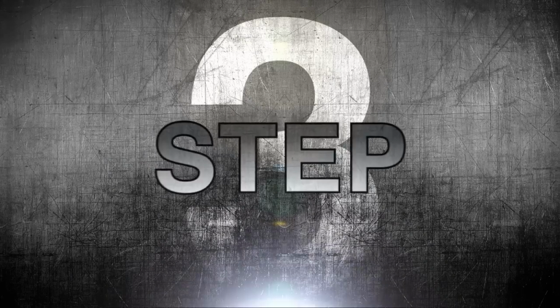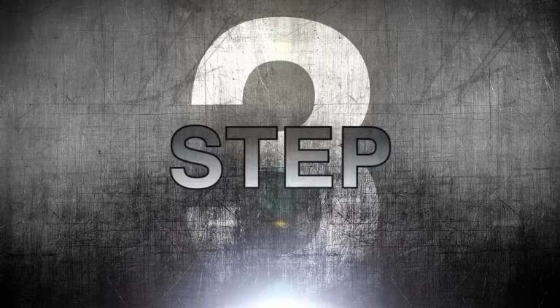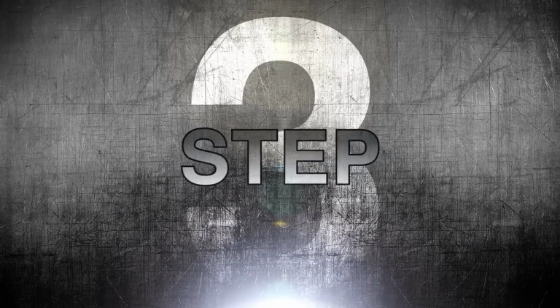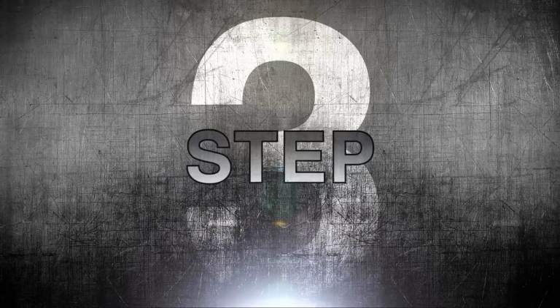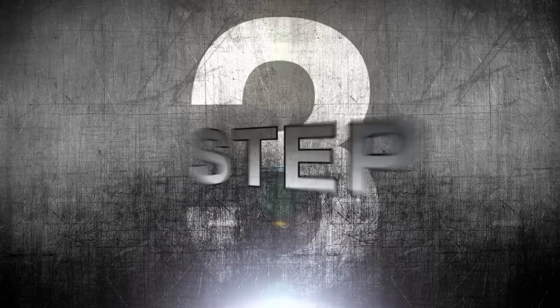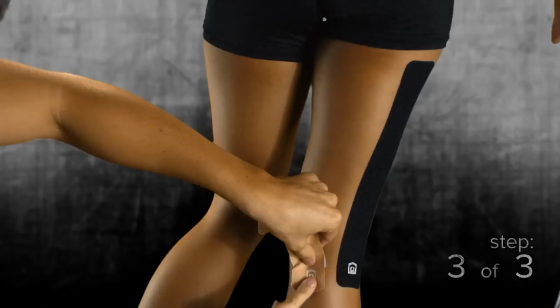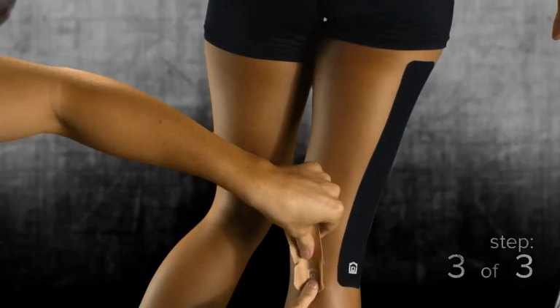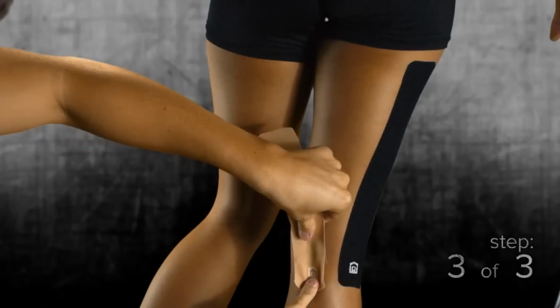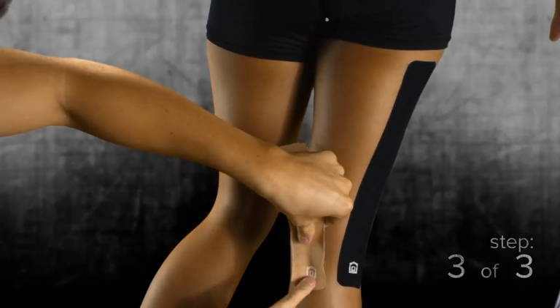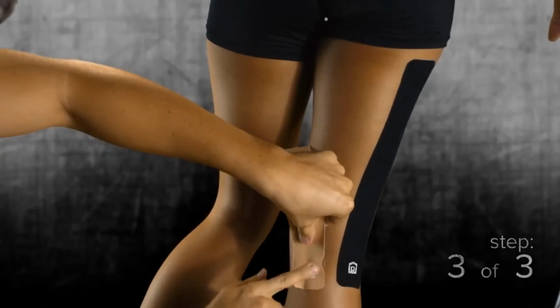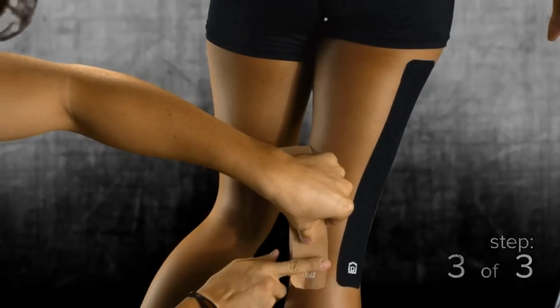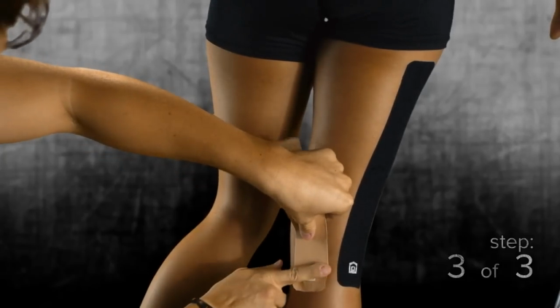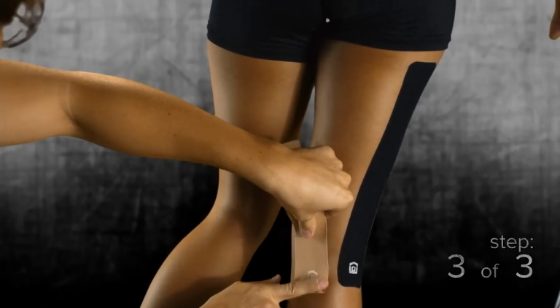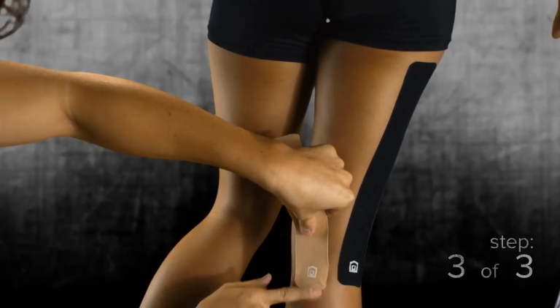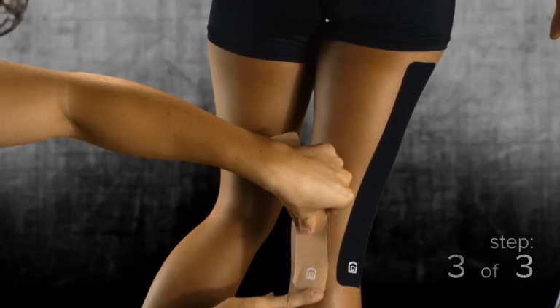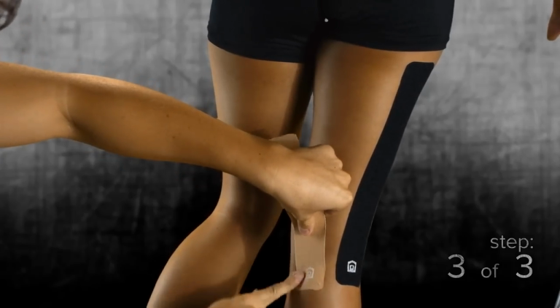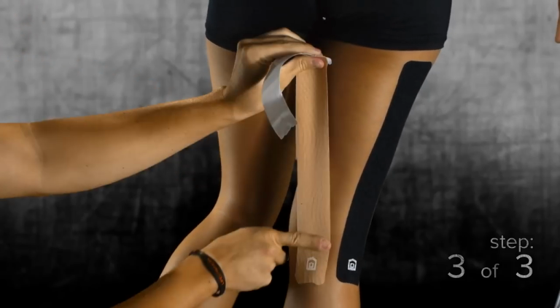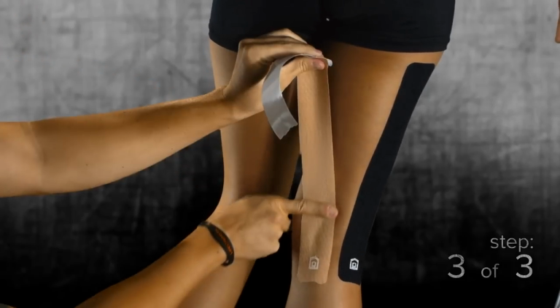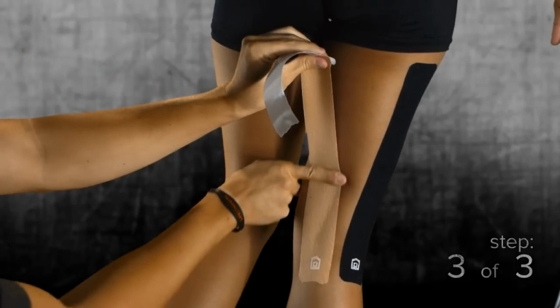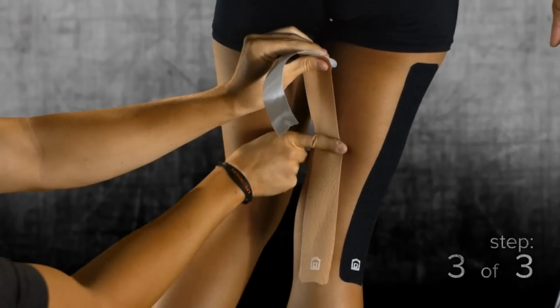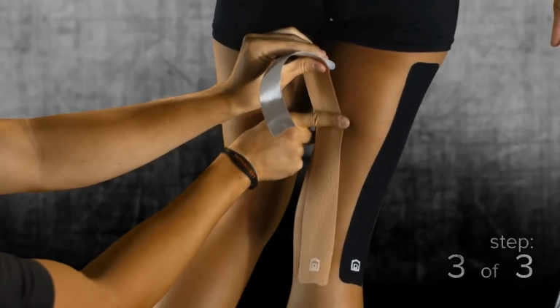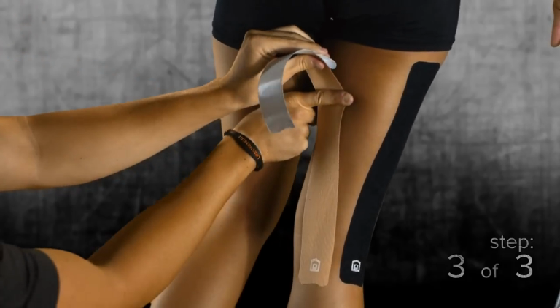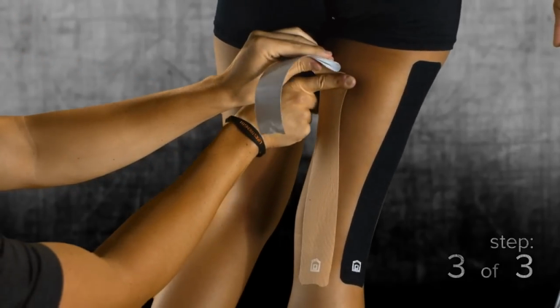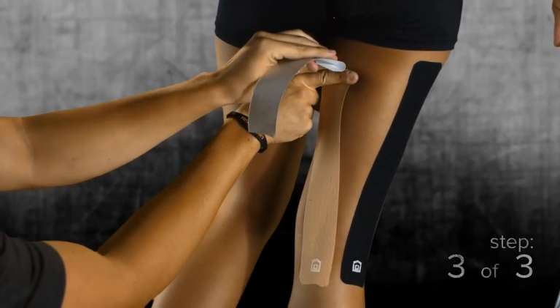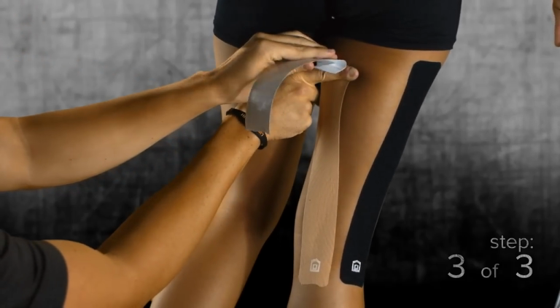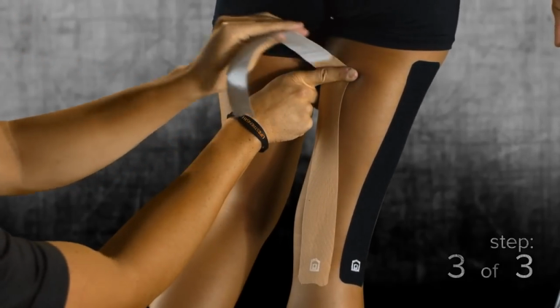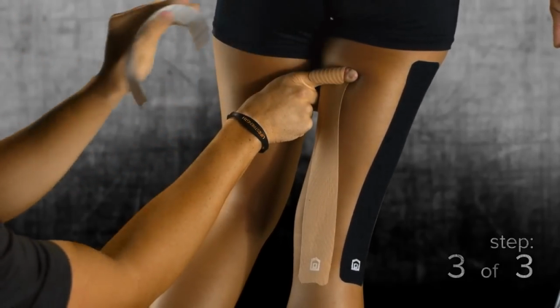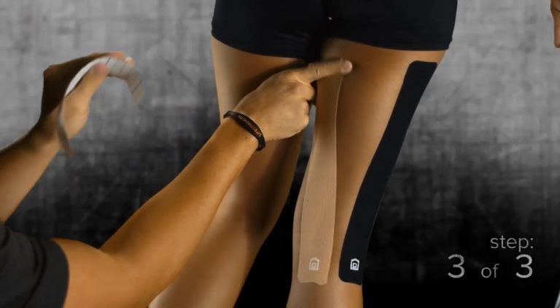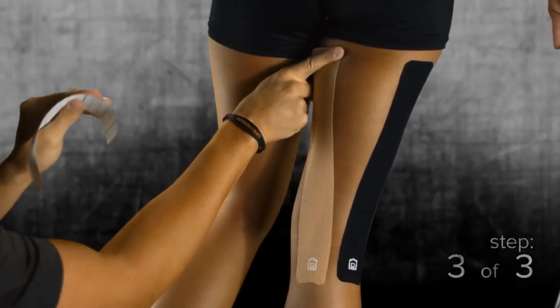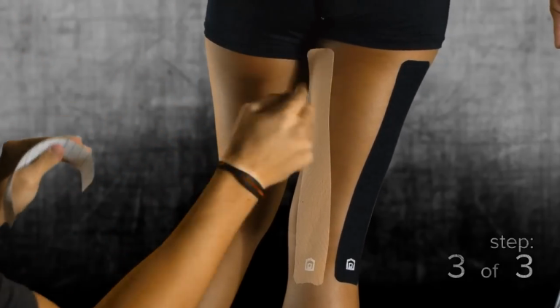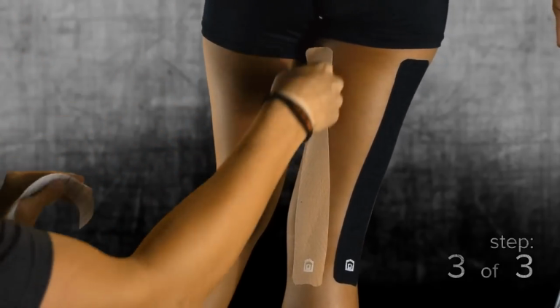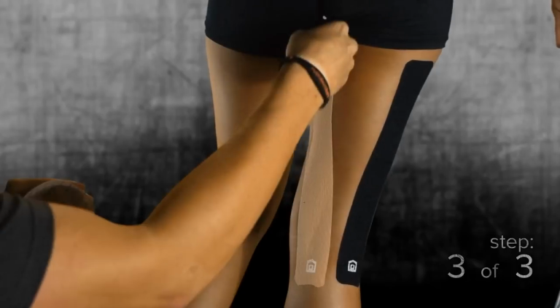Step three: mirror the first step on the other side of the knee, again applying 50% stretch and anchoring with no stretch.